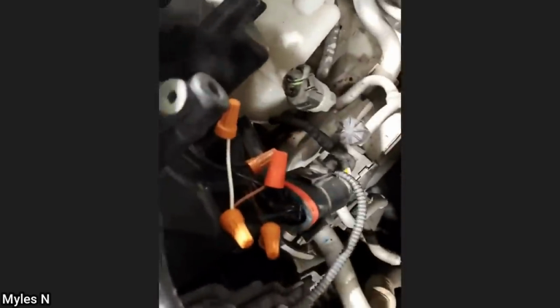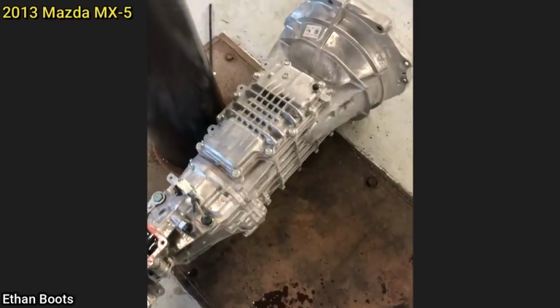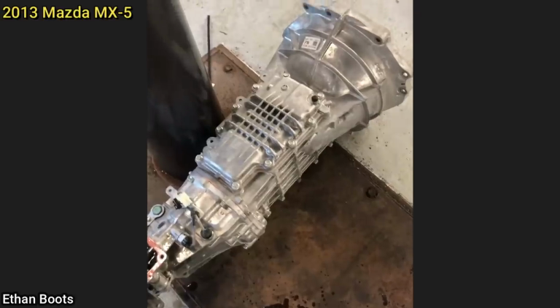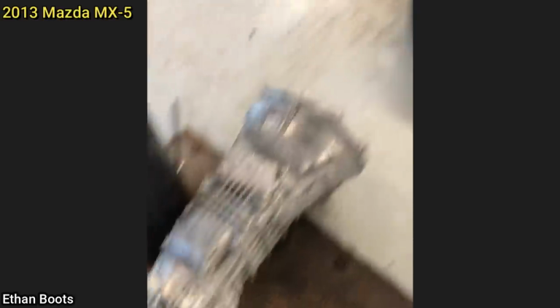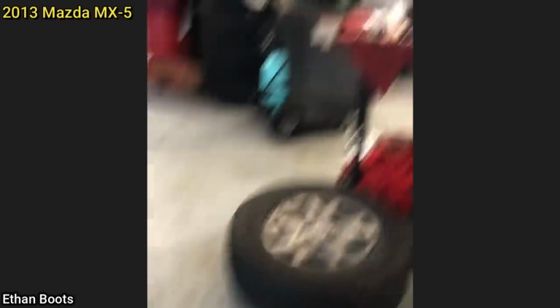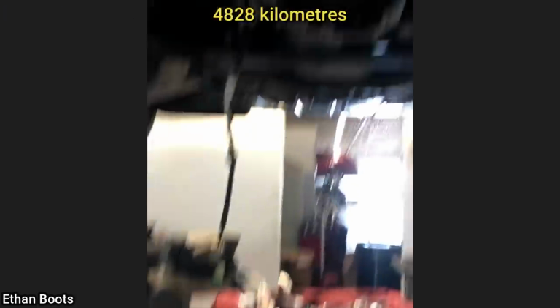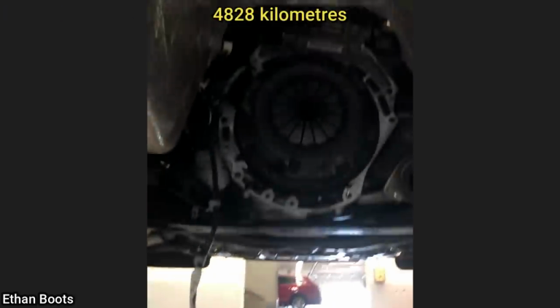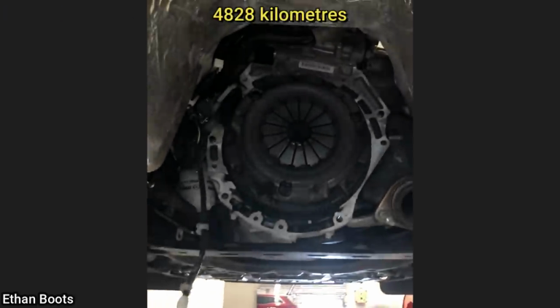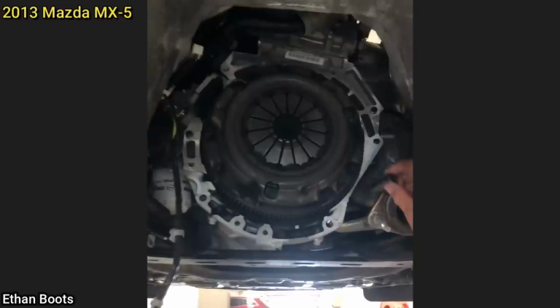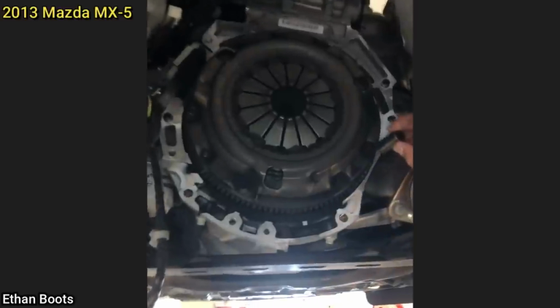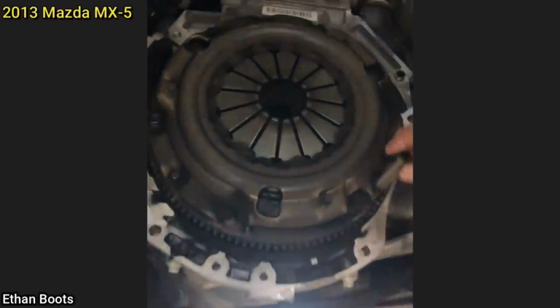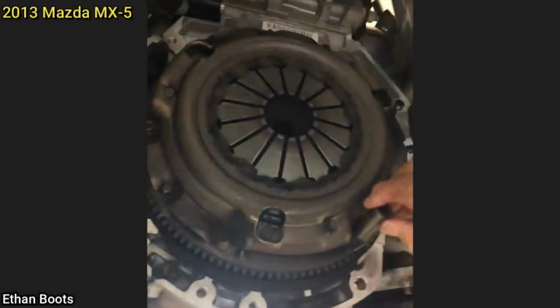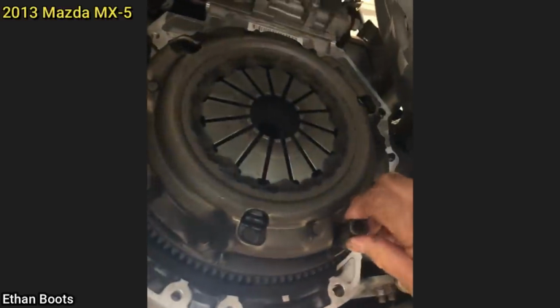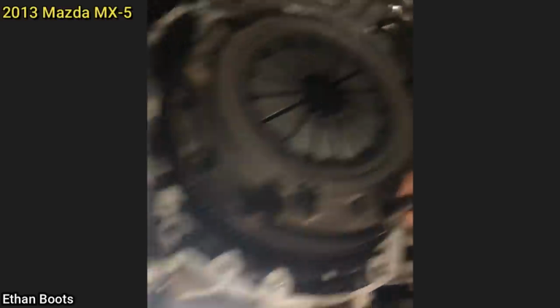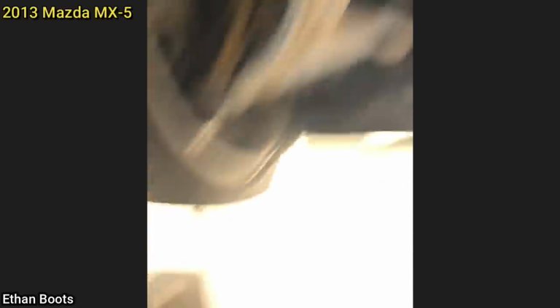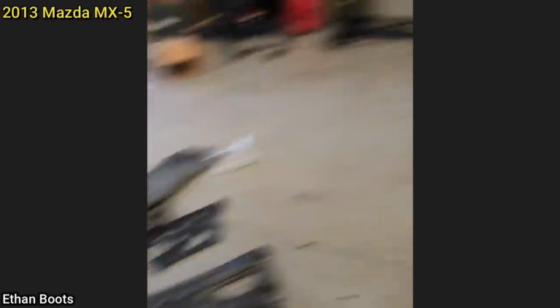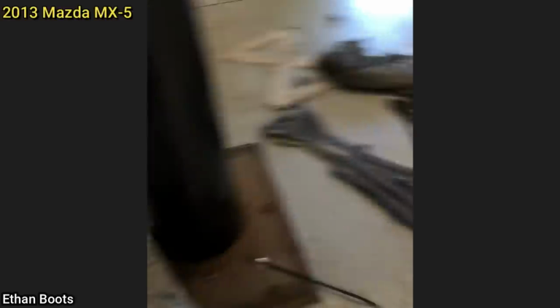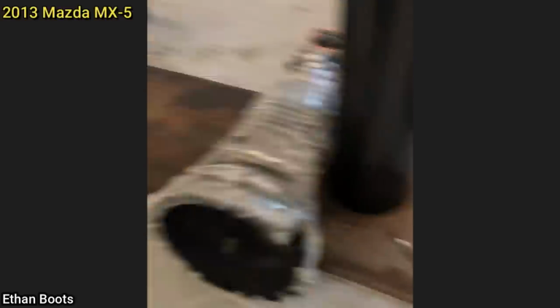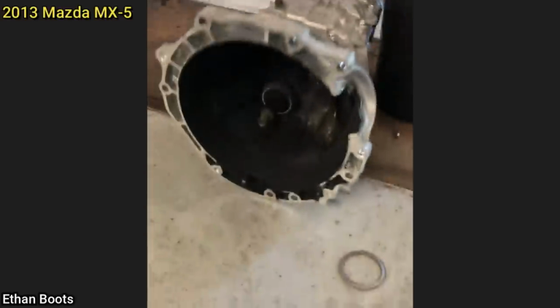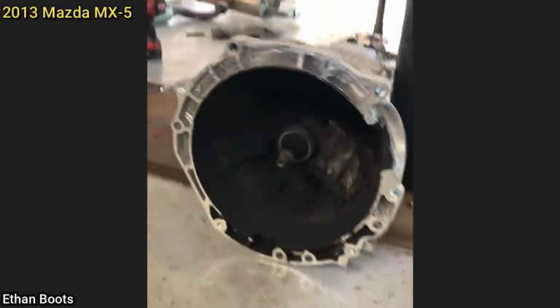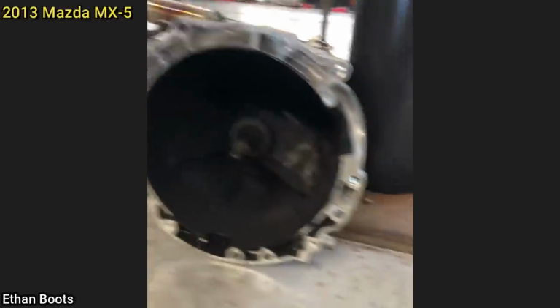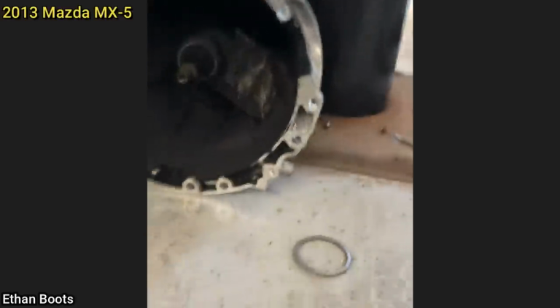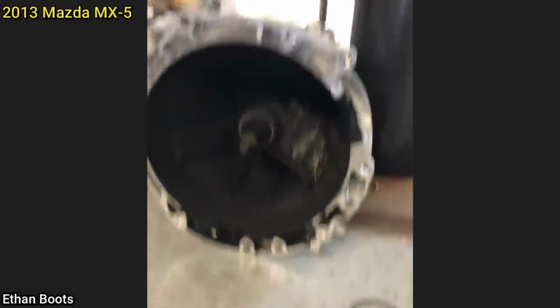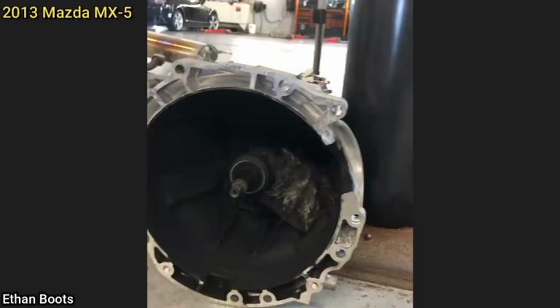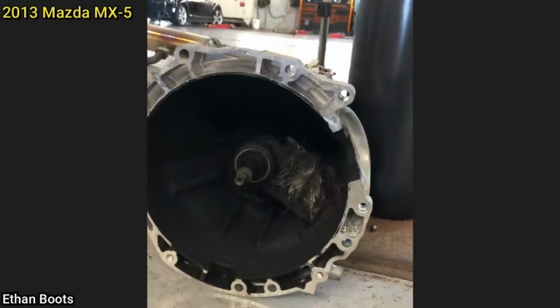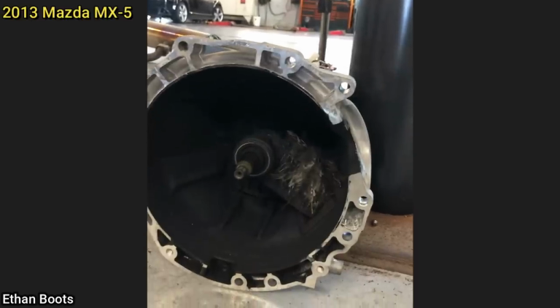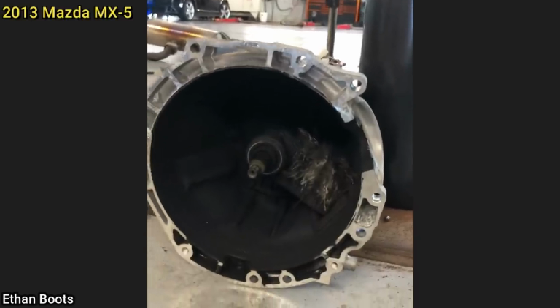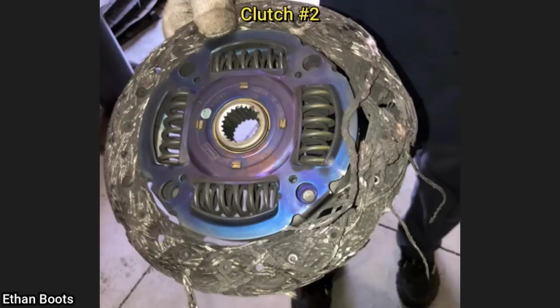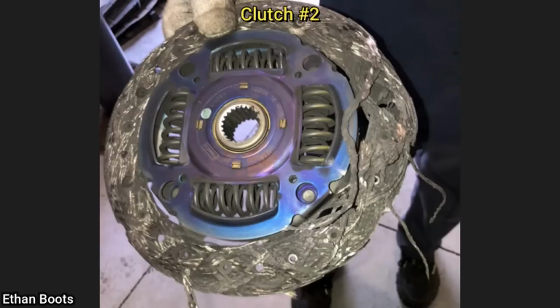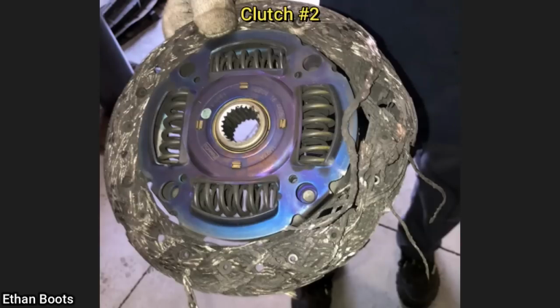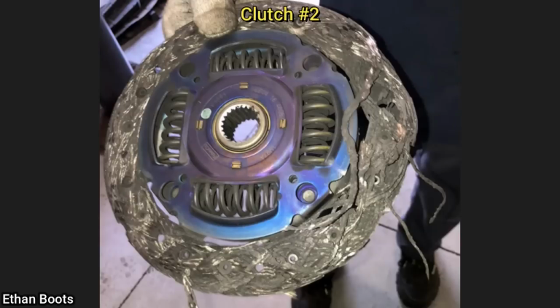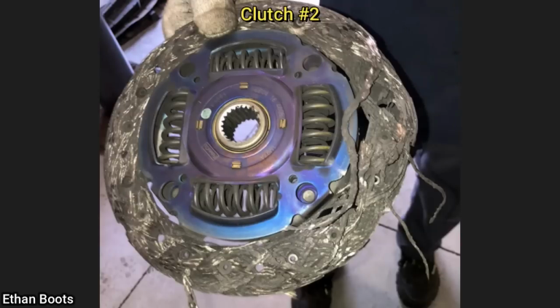The customer of this vehicle has owned it for 3,000 miles and it already needs a new clutch. The technician said a month after this one was installed, the customer needed another clutch installed. He also mentioned that the customer decided to trade it in afterwards for a vehicle with an automatic transmission.